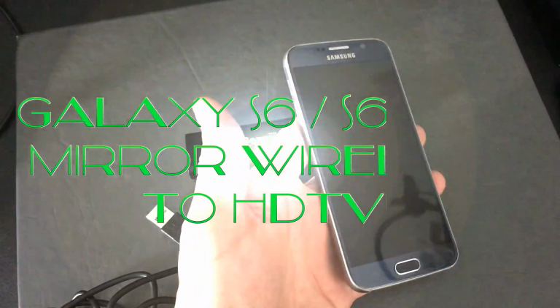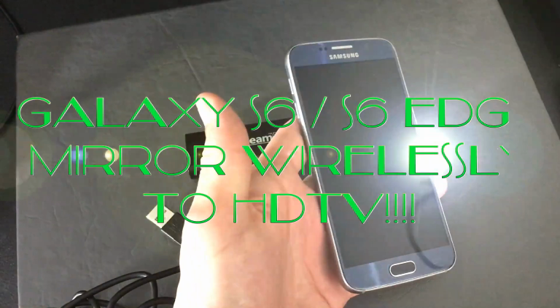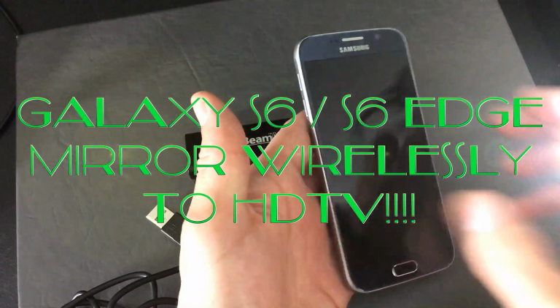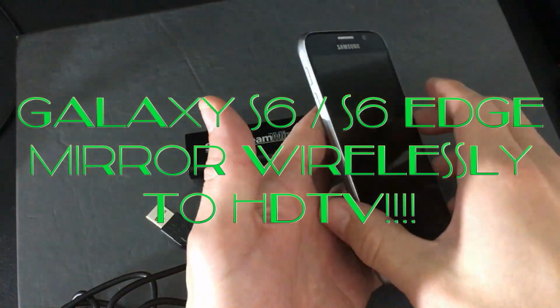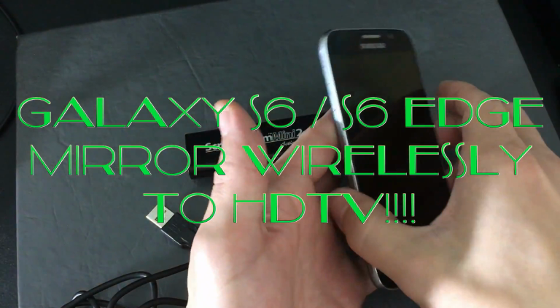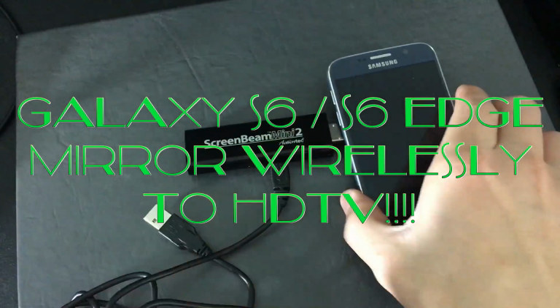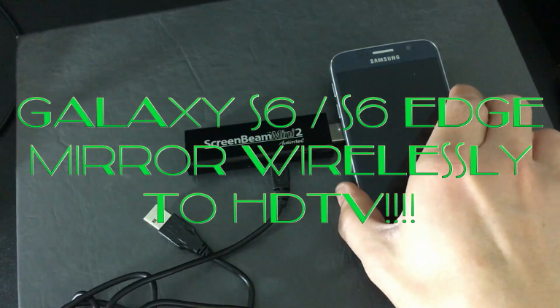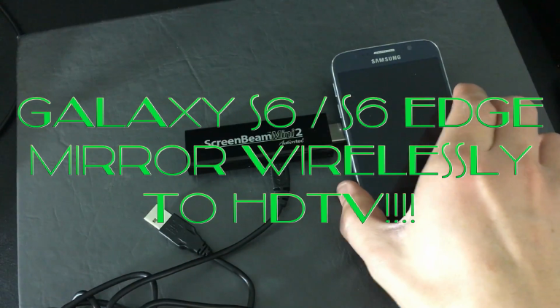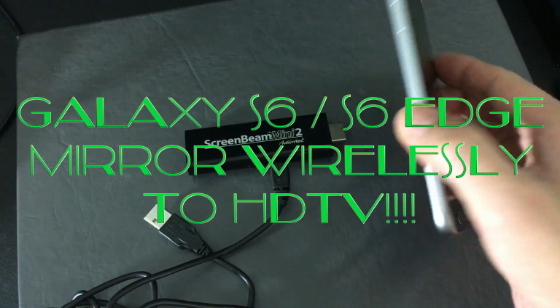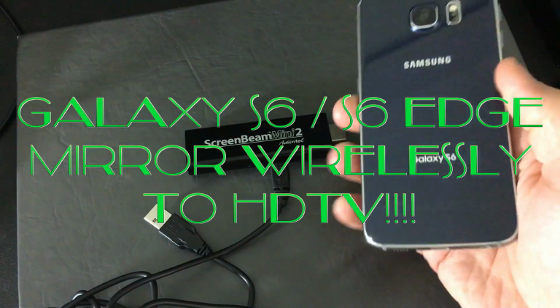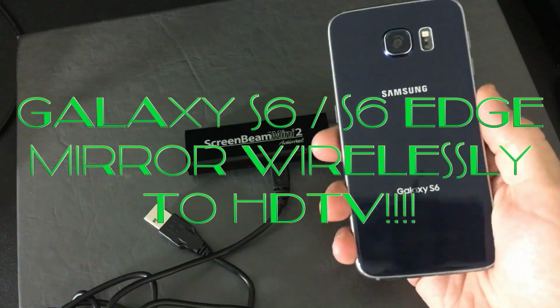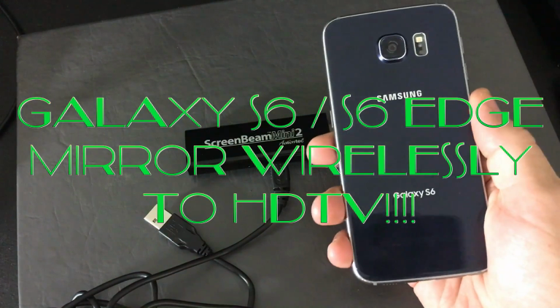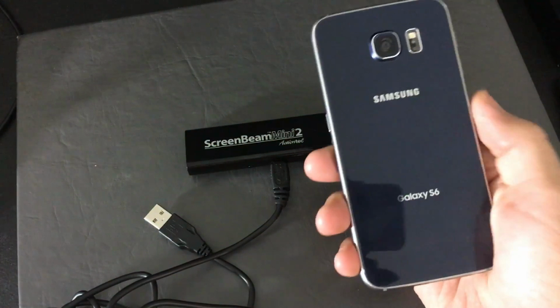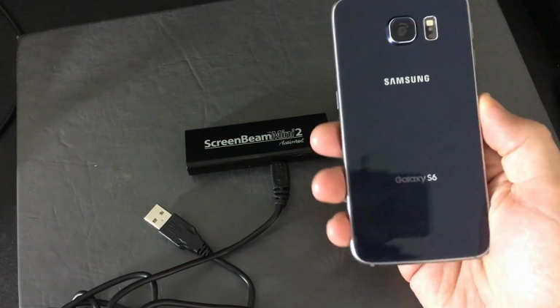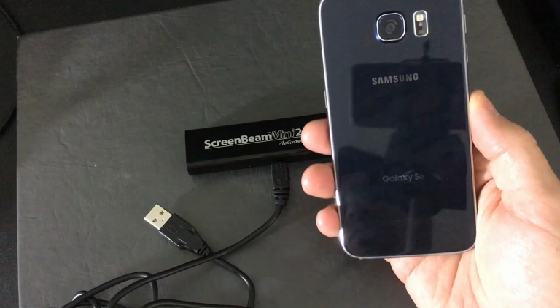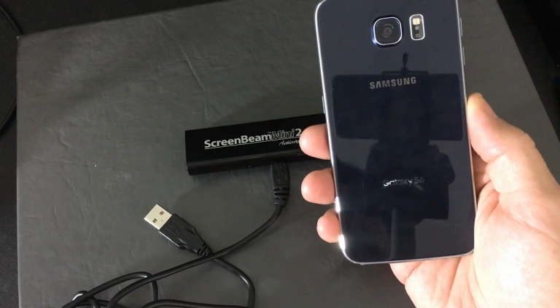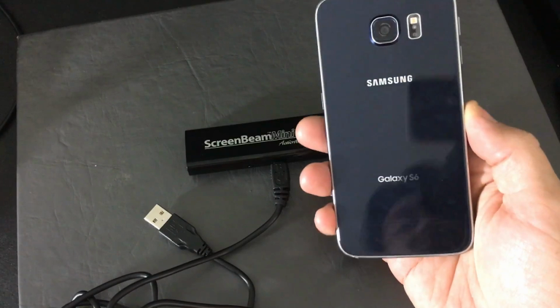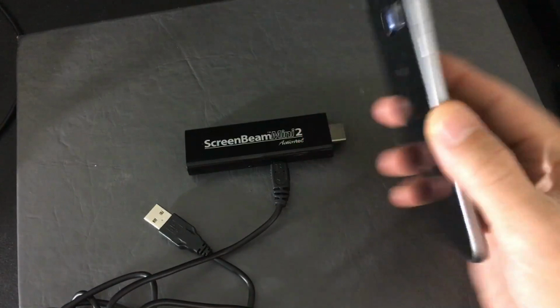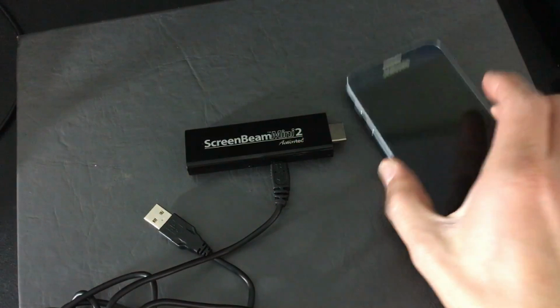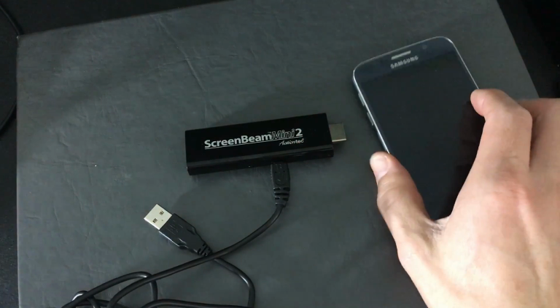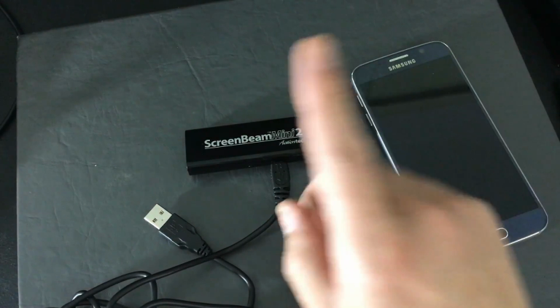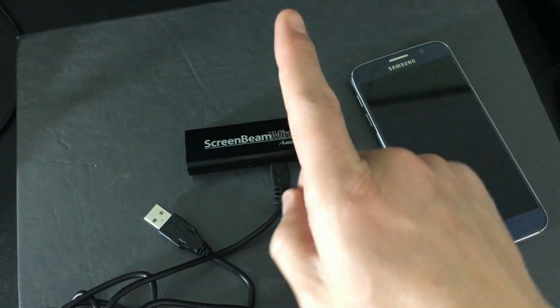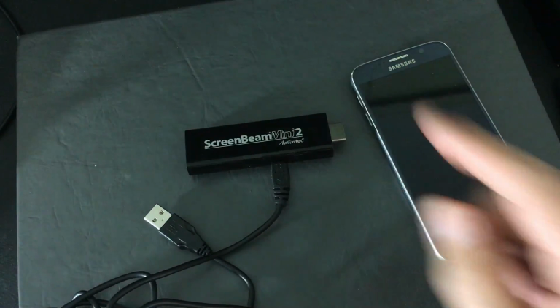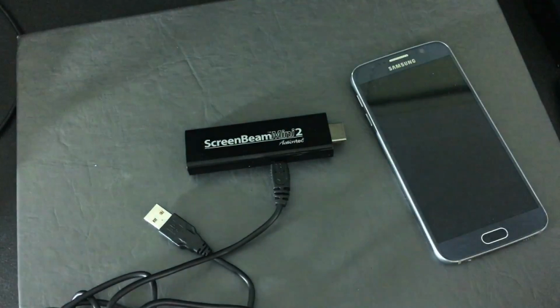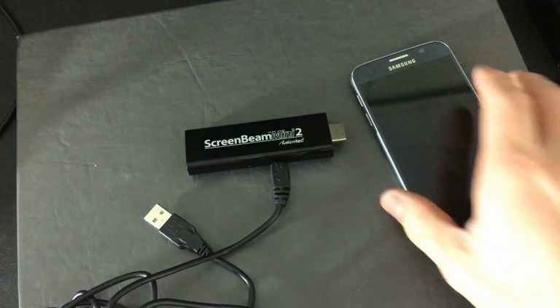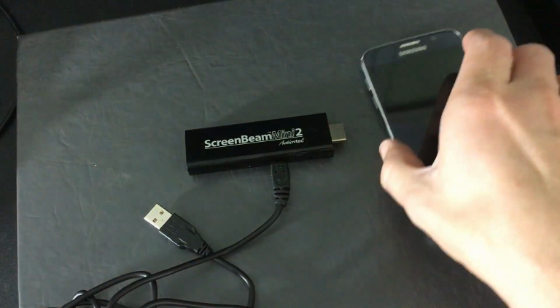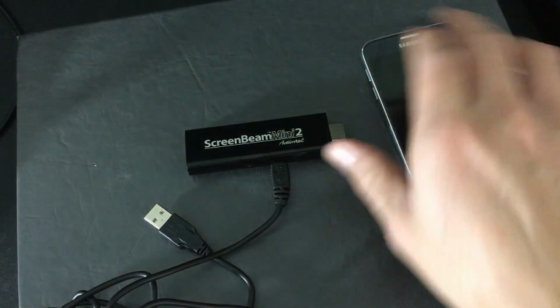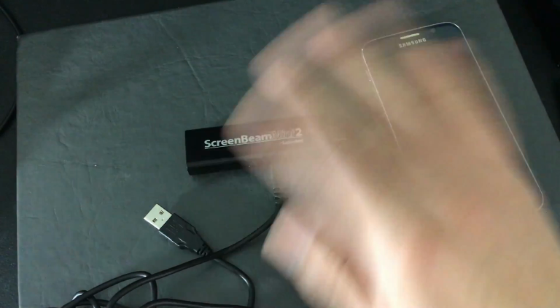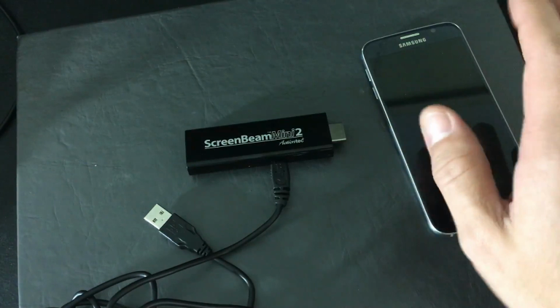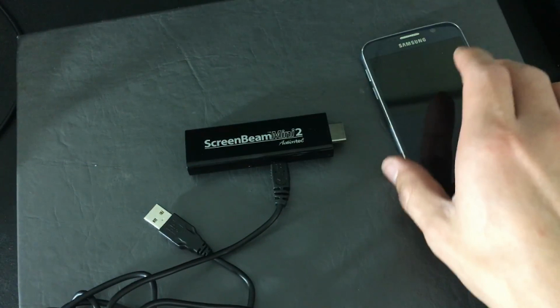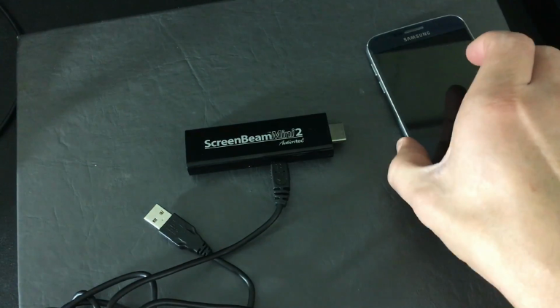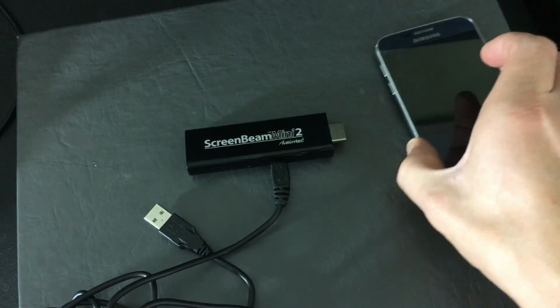I'm going to show you how you can mirror your Samsung Galaxy S6 or S6 Edge directly to your HDTV — wirelessly, no wires.